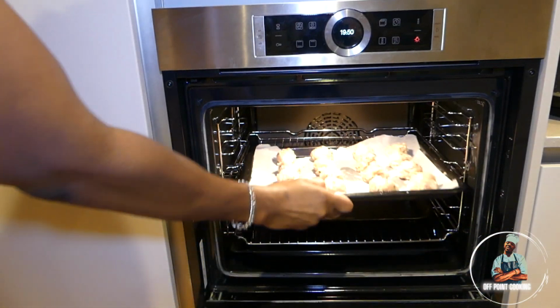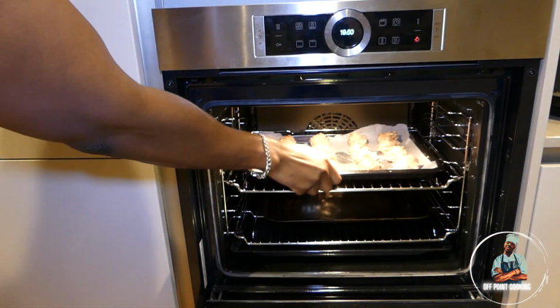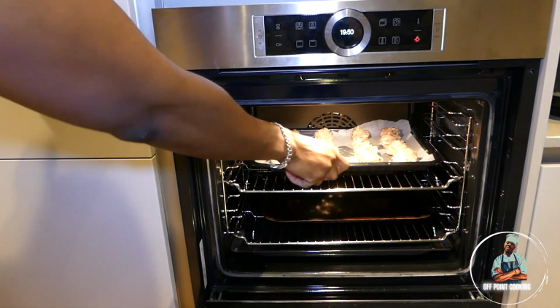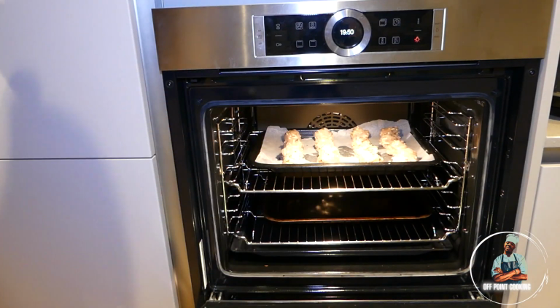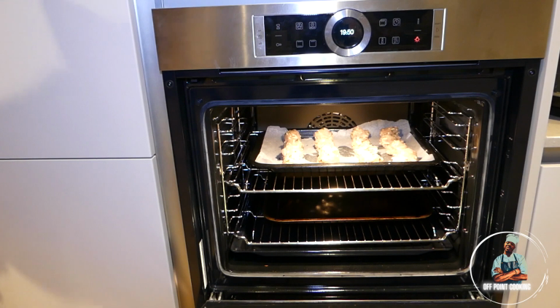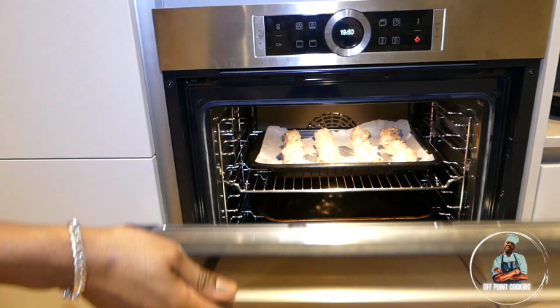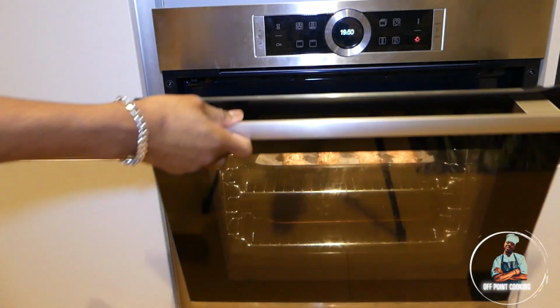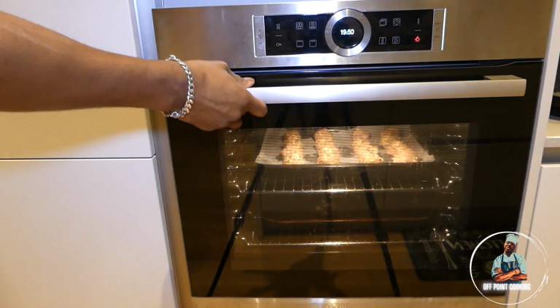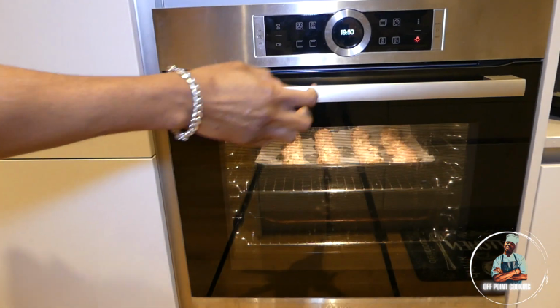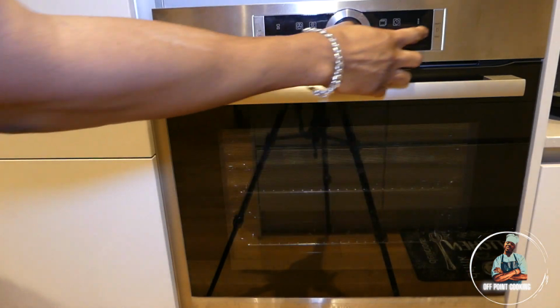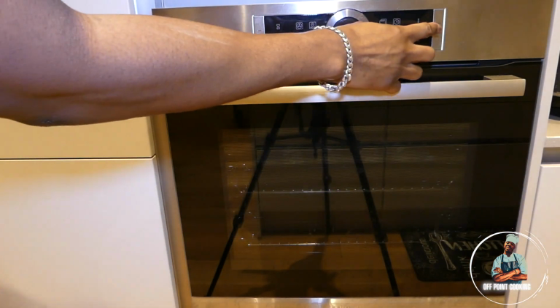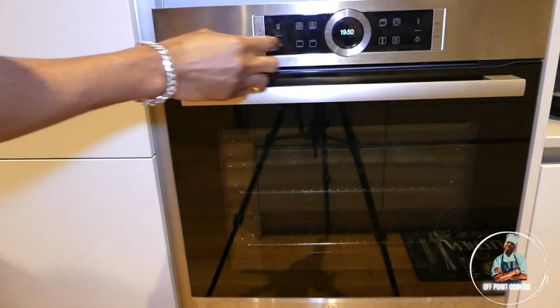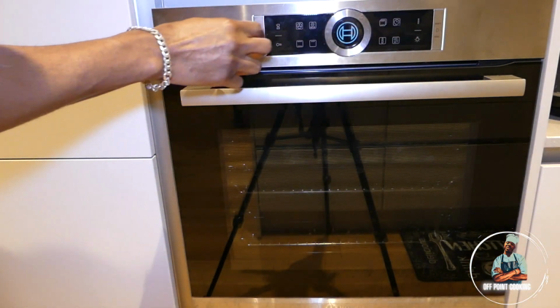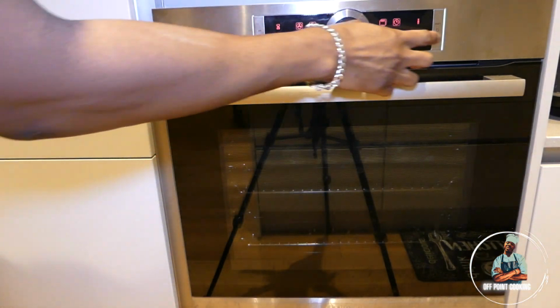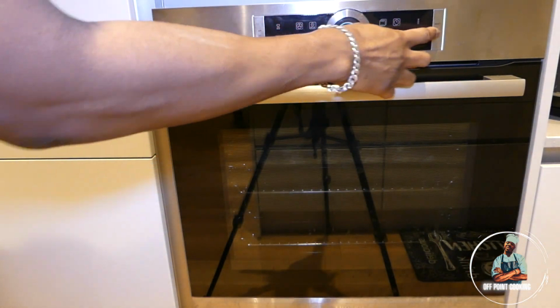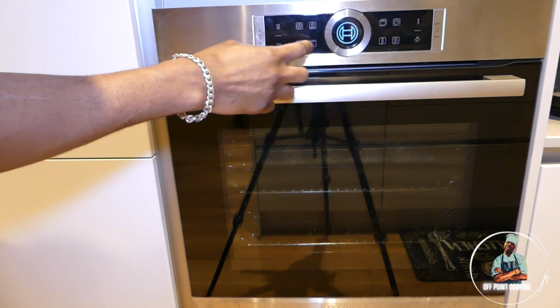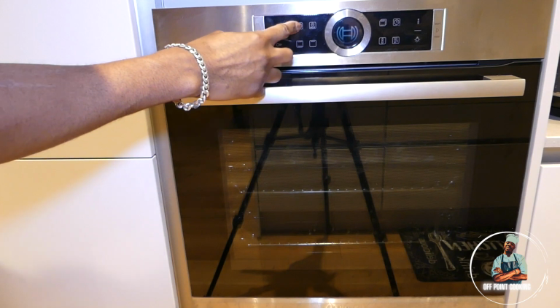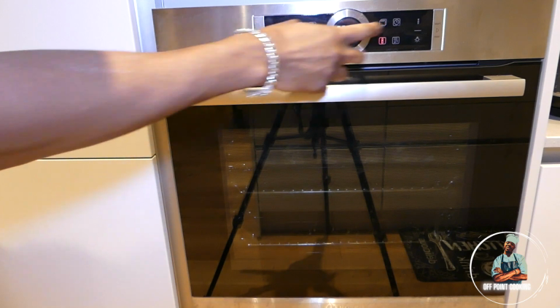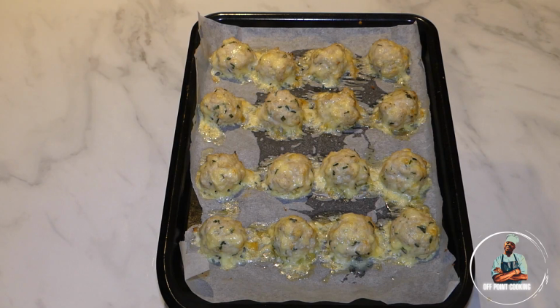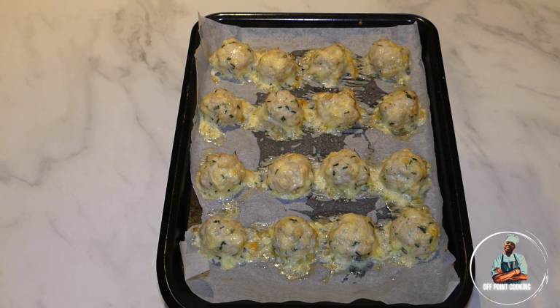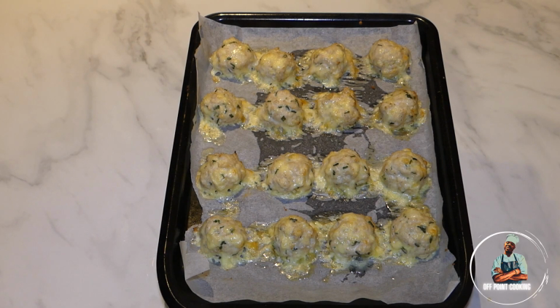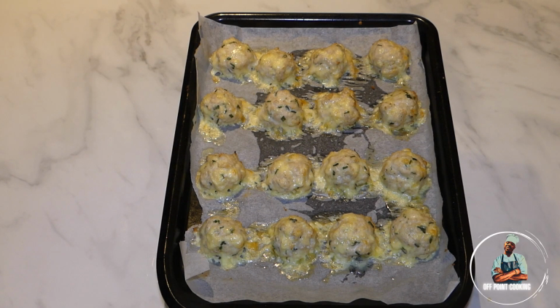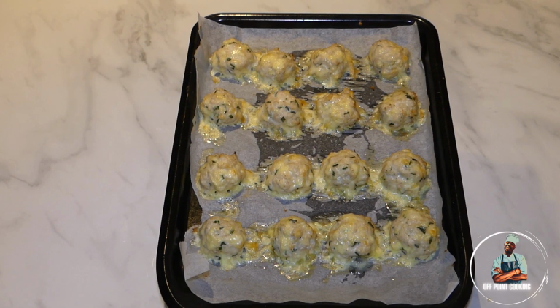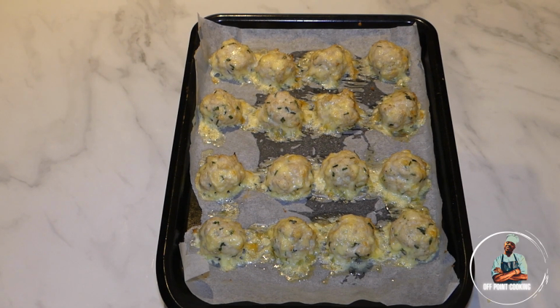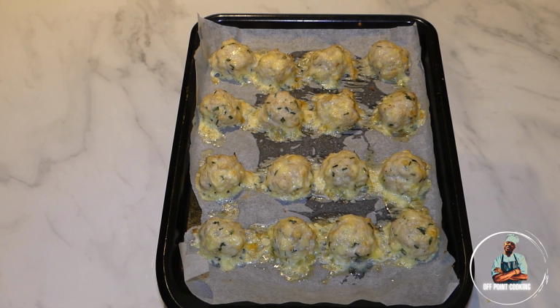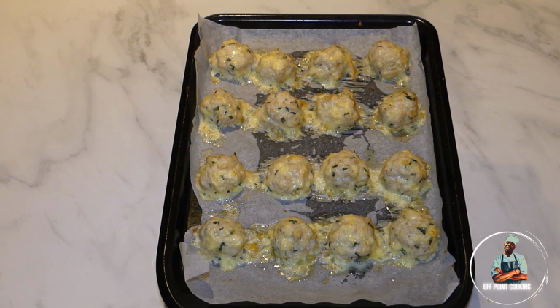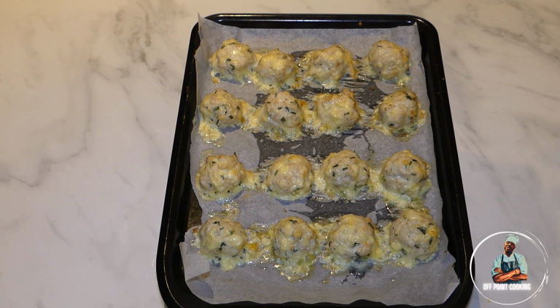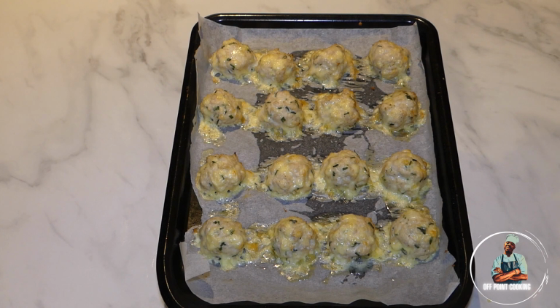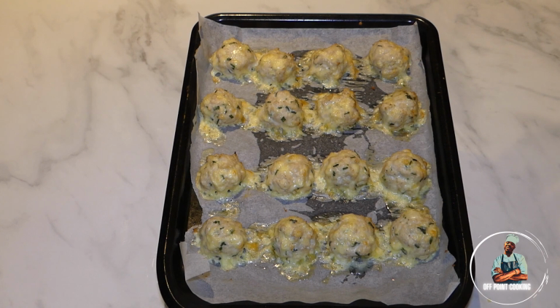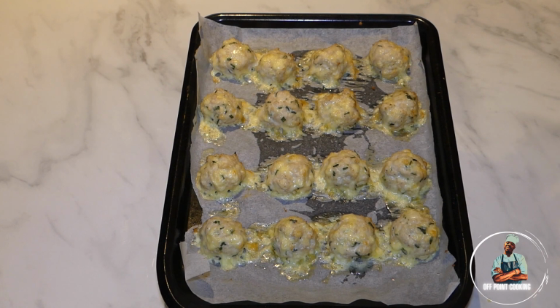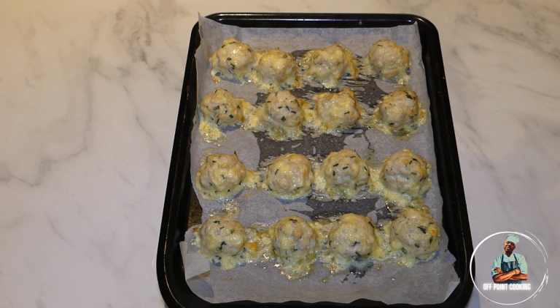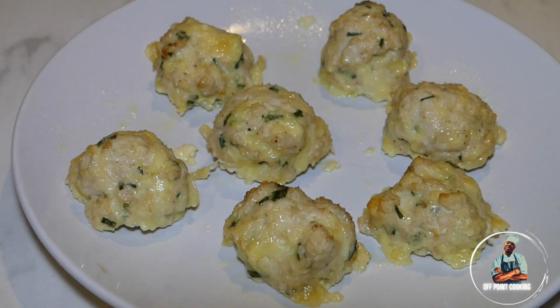Now we're going to put our meatballs in the oven for 20 minutes at 180 degrees Celsius. After 20 minutes in the oven your meatballs will be ready to serve.